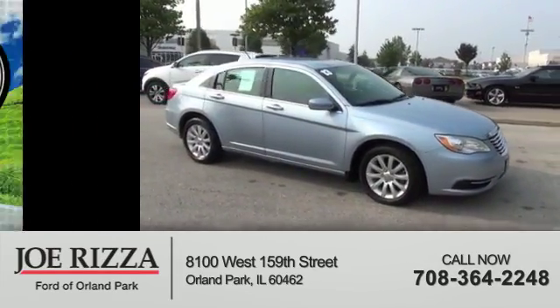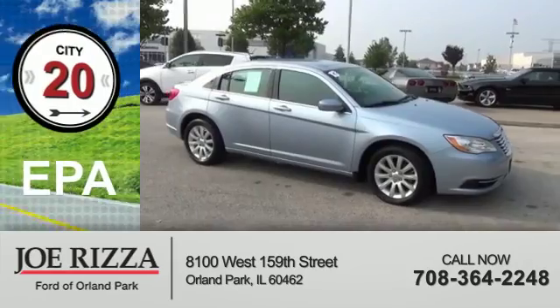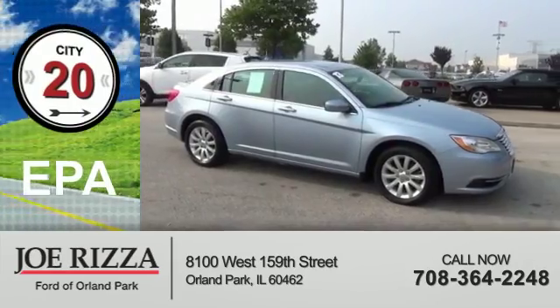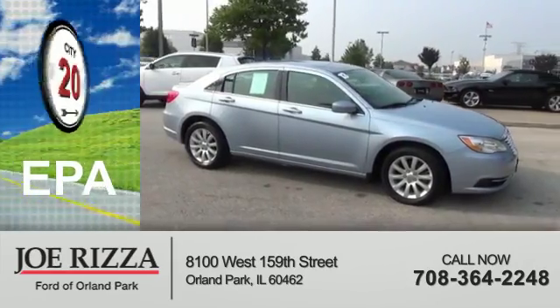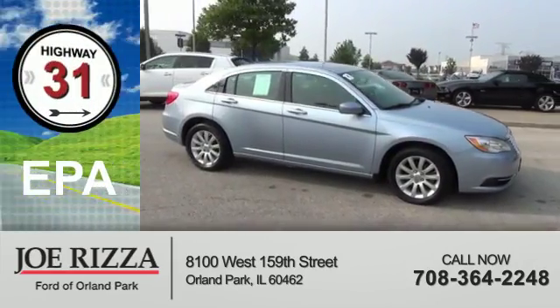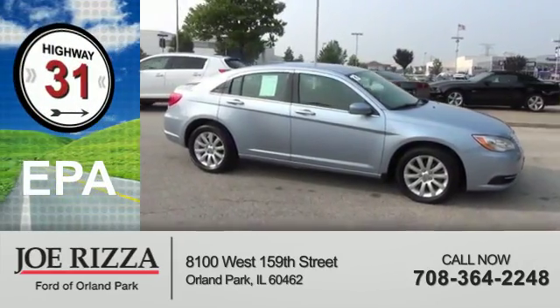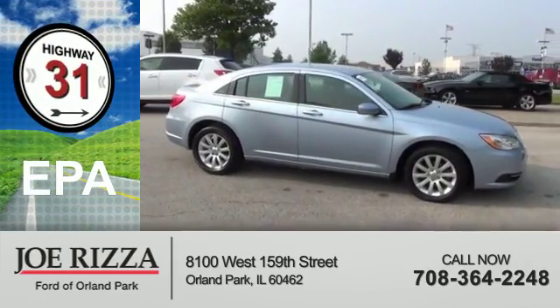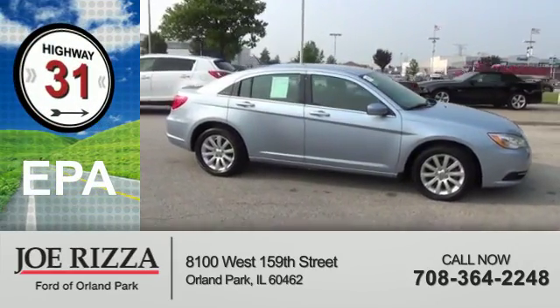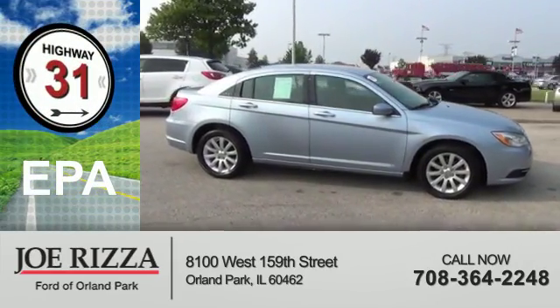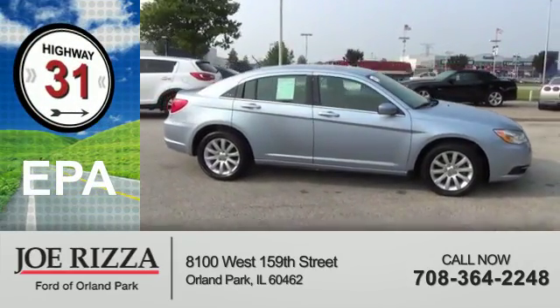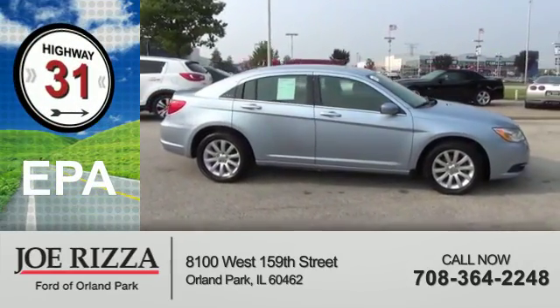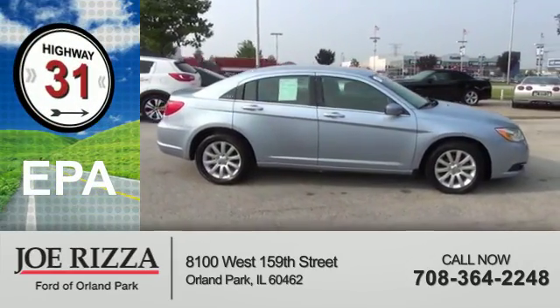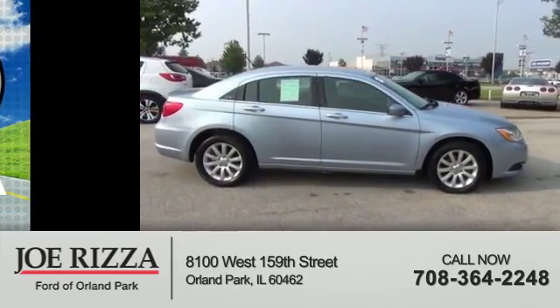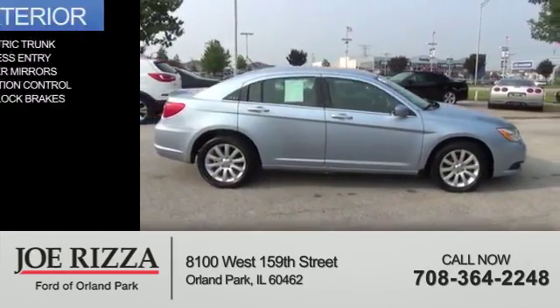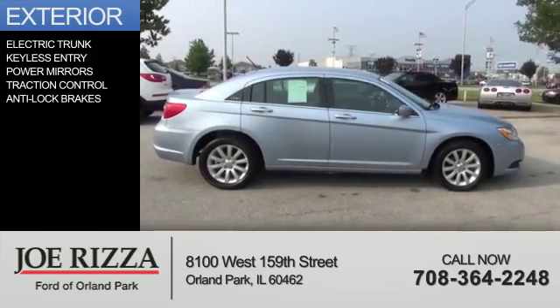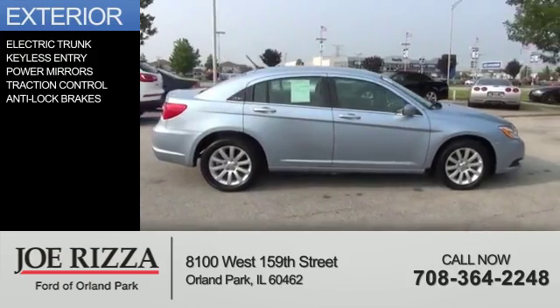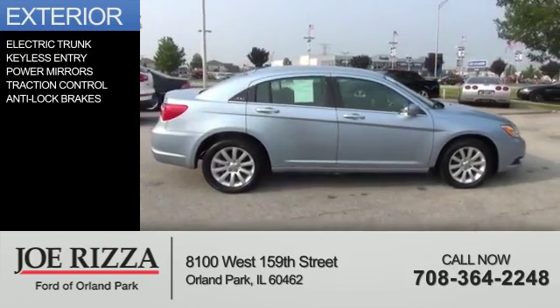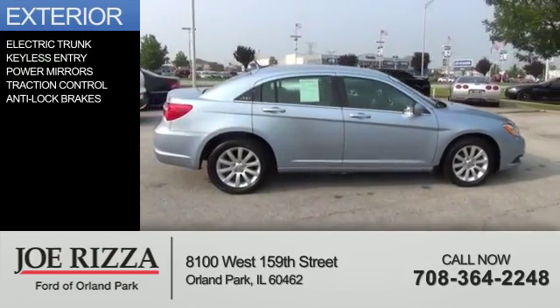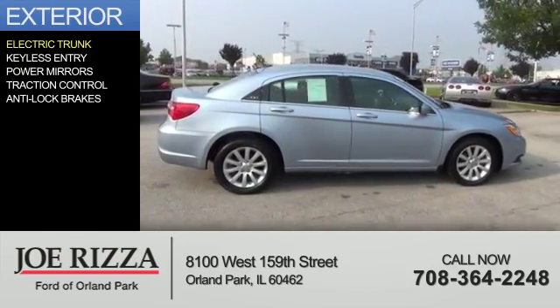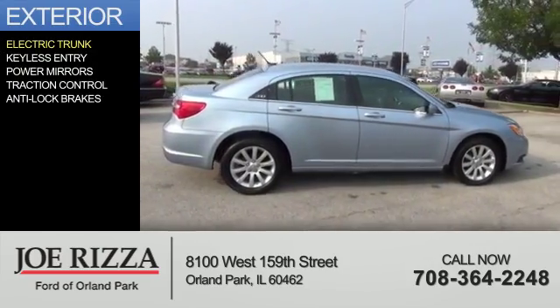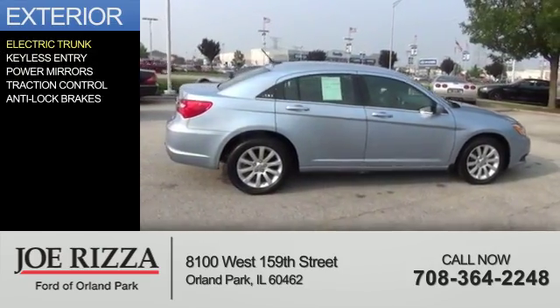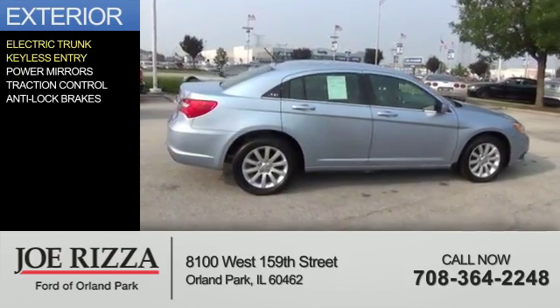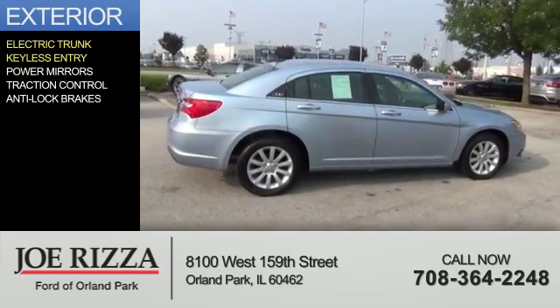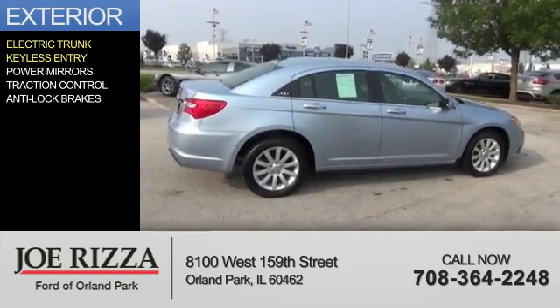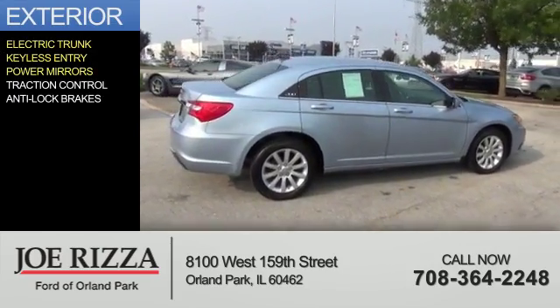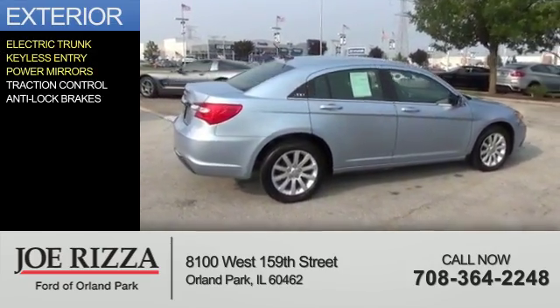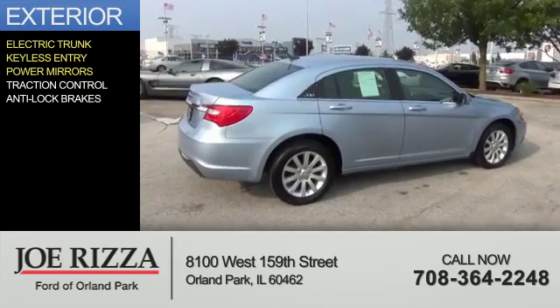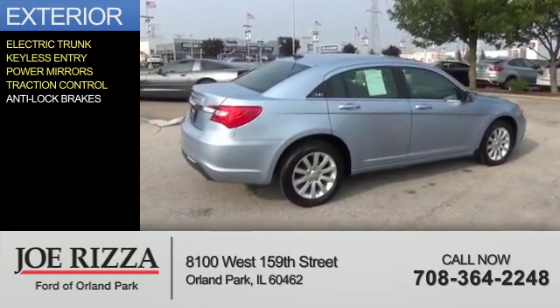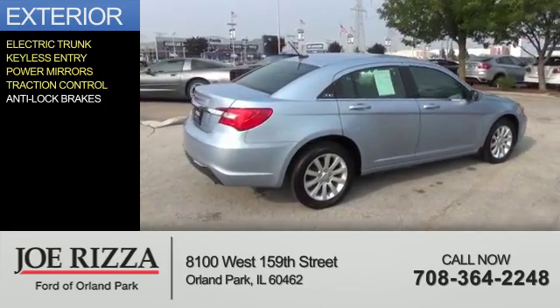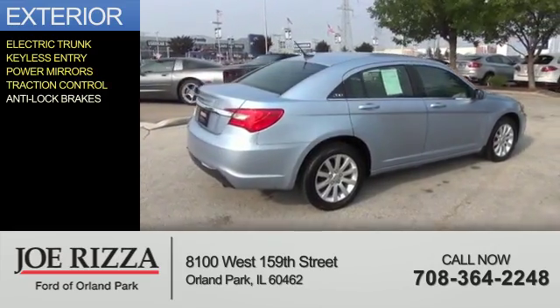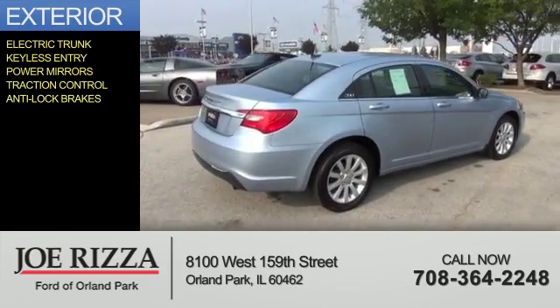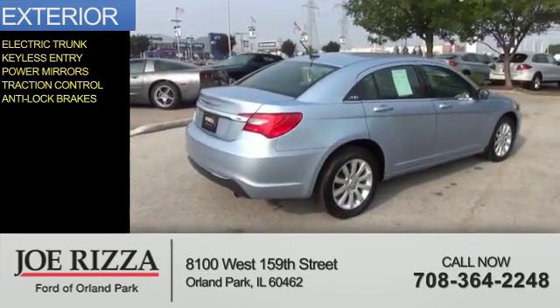Great fuel efficiency saves you money by requiring fewer trips to the gas station. The features include electric trunk, keyless entry, power mirrors, traction control, and anti-lock brakes.